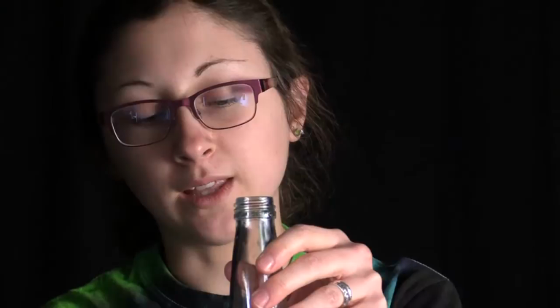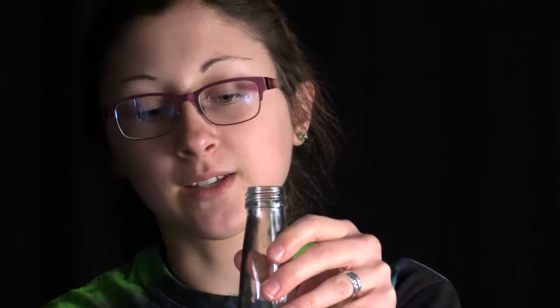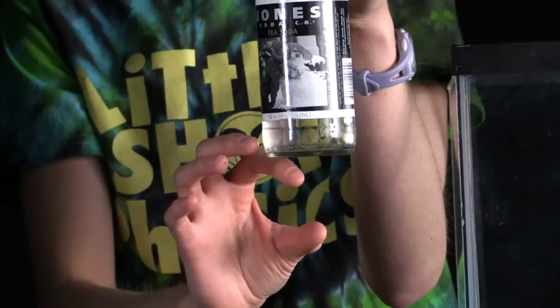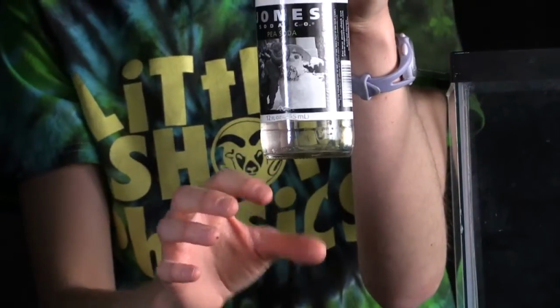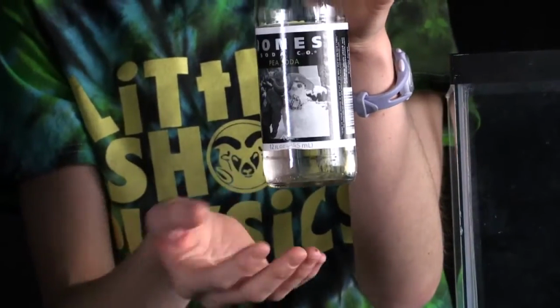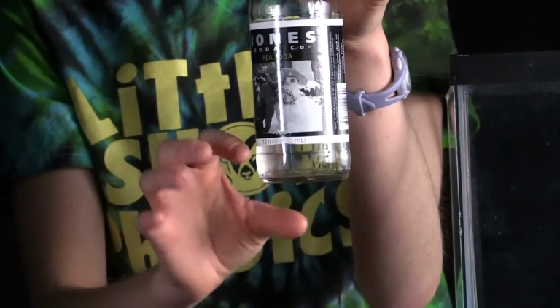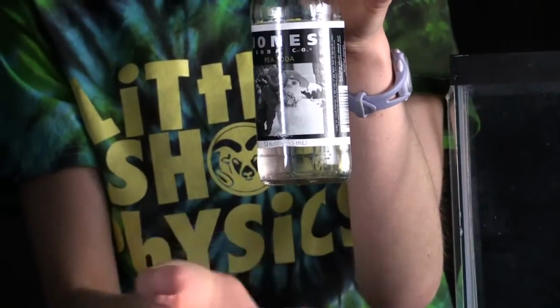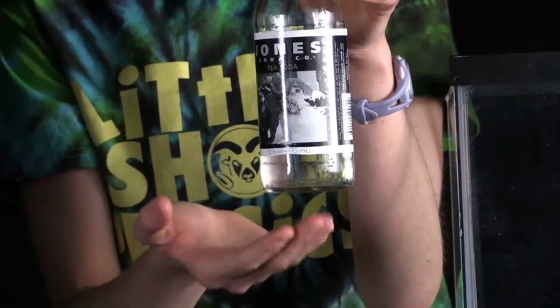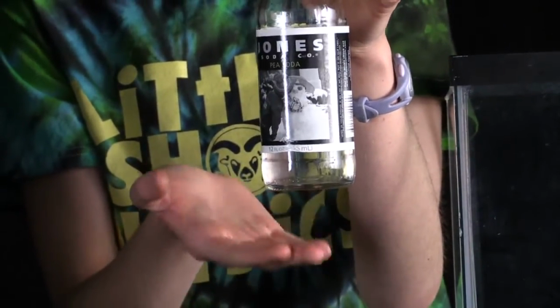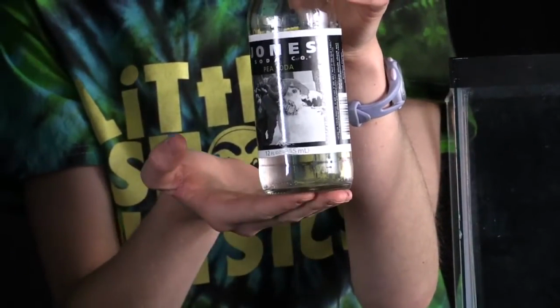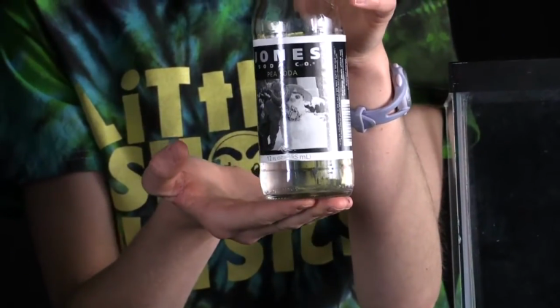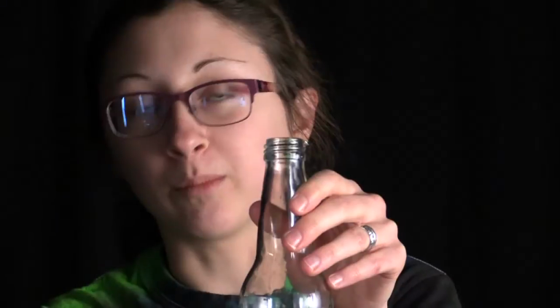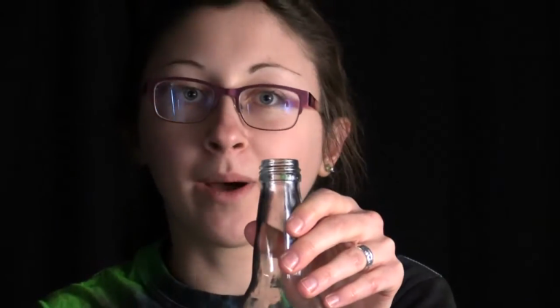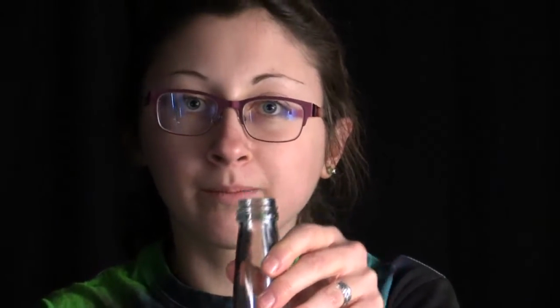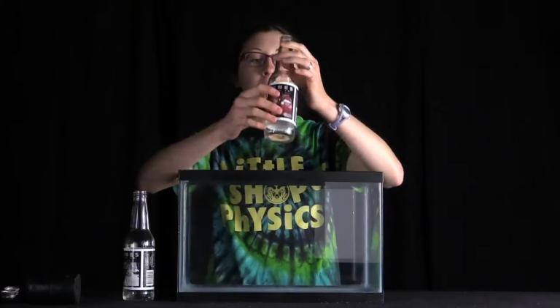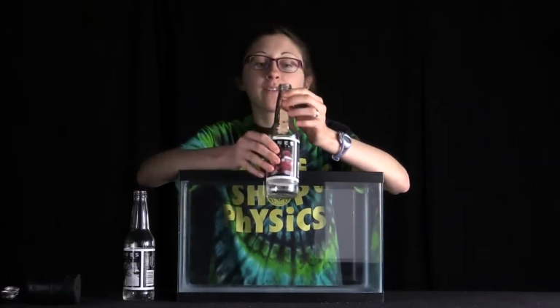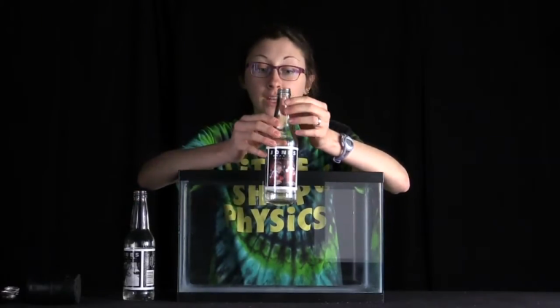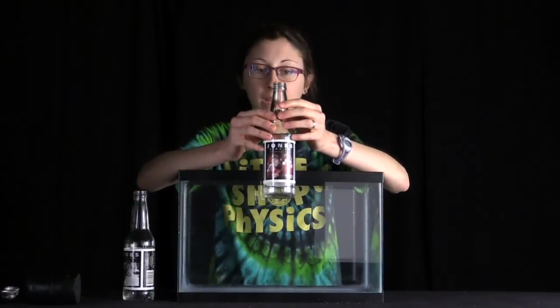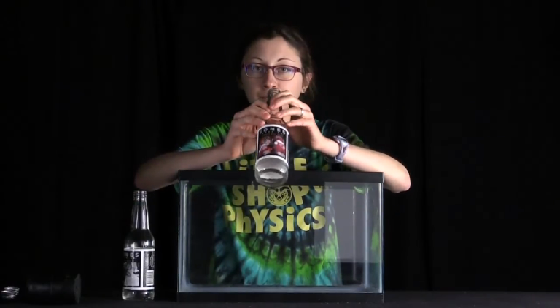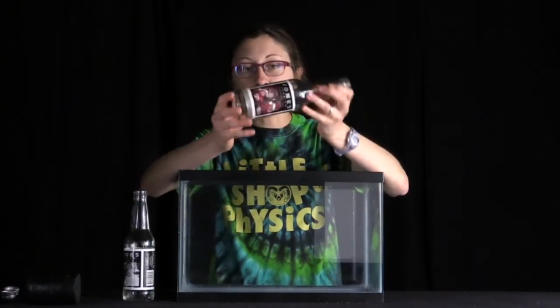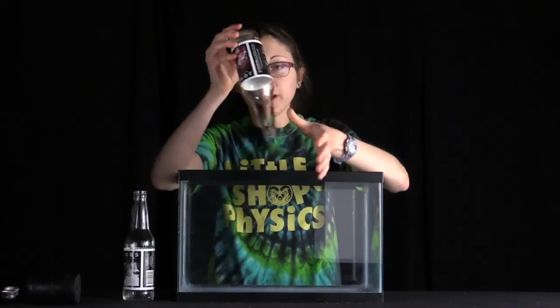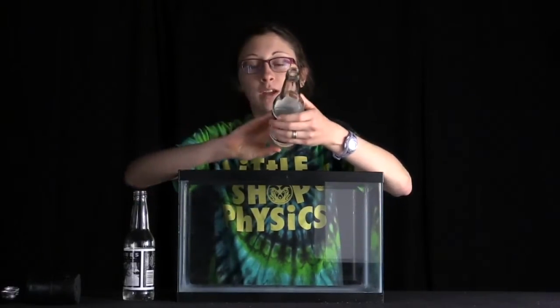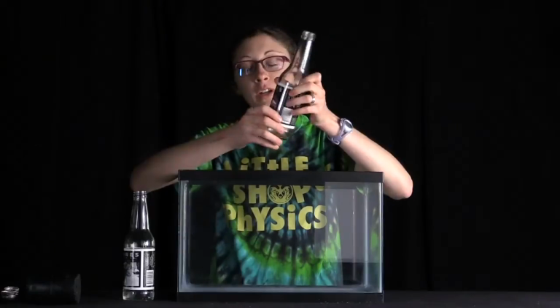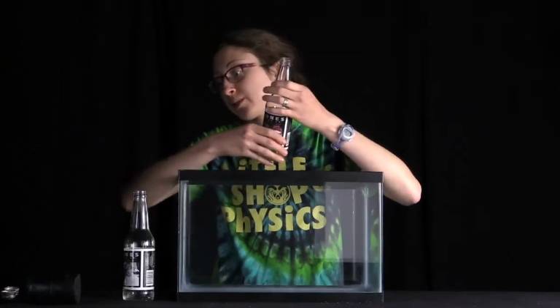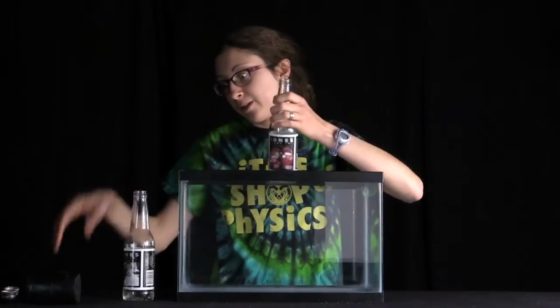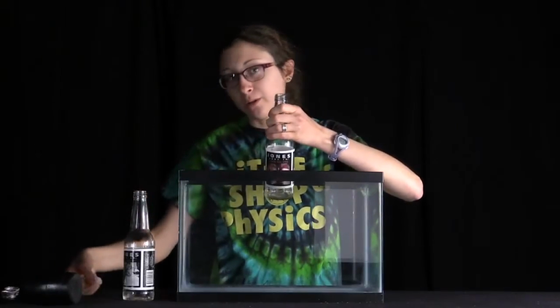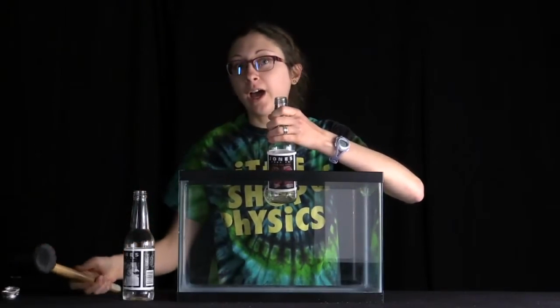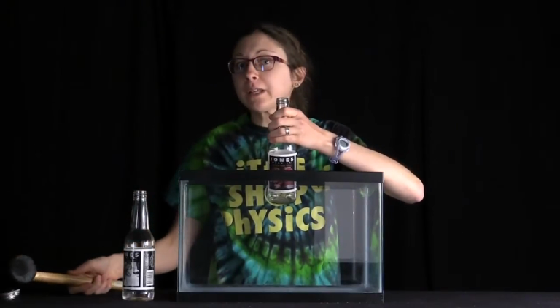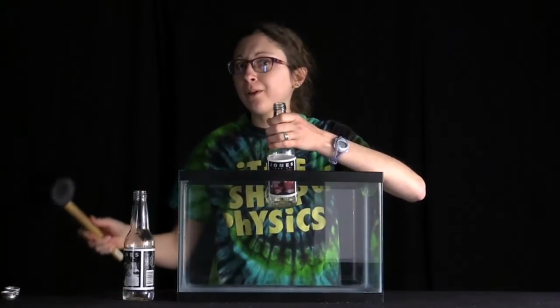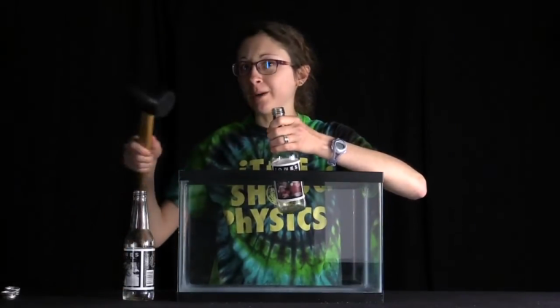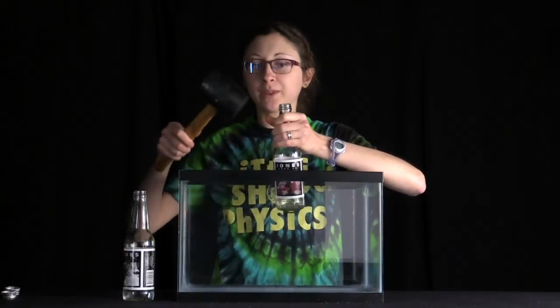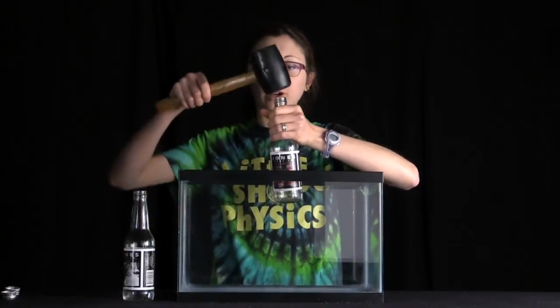And it's that acceleration of the water that's going to exert a large force on the bottom of the bottle and blow out the bottom. So here I have an empty bottle with no water, and we're going to hit this with the mallet to show you that I really can't blow out the bottom without any water.